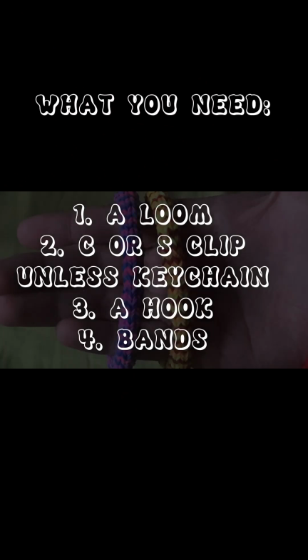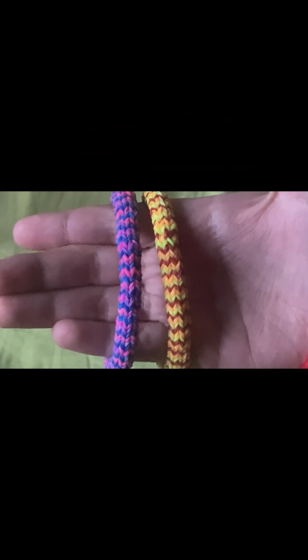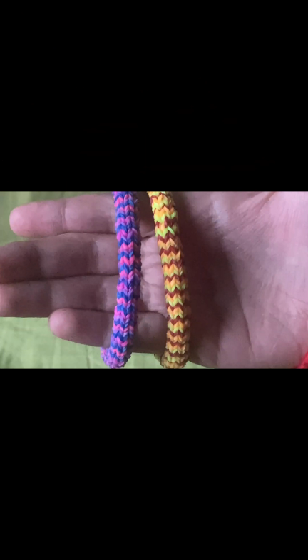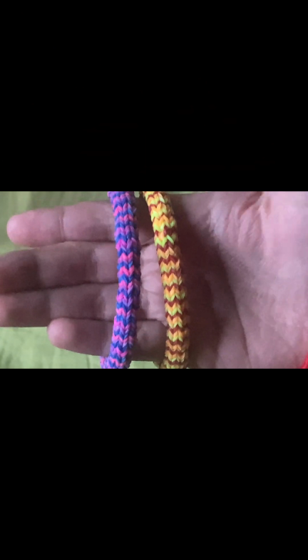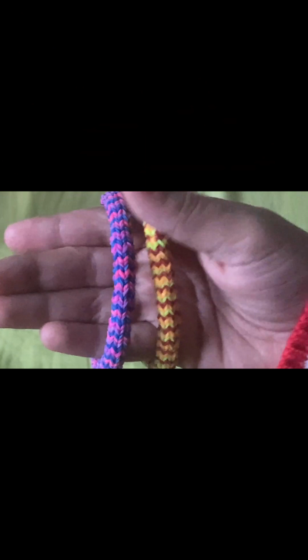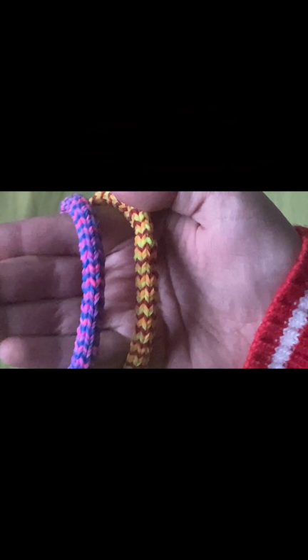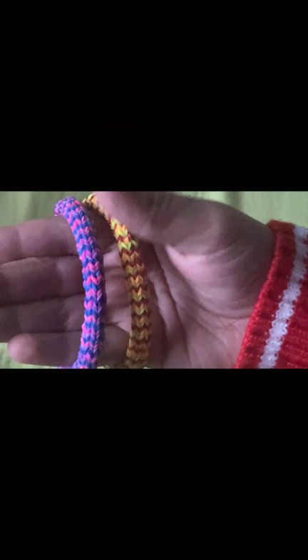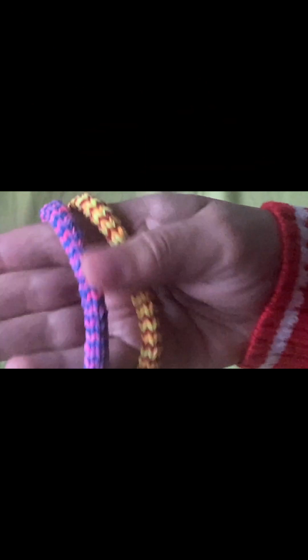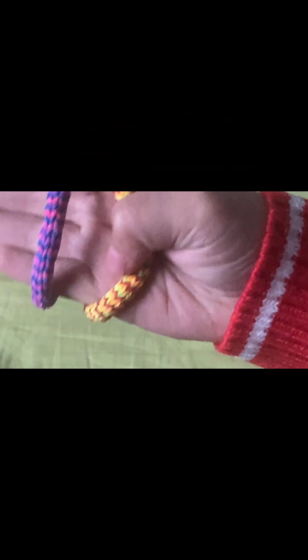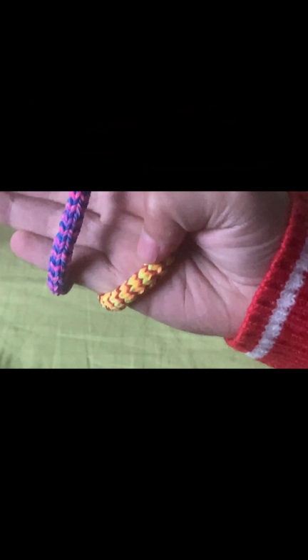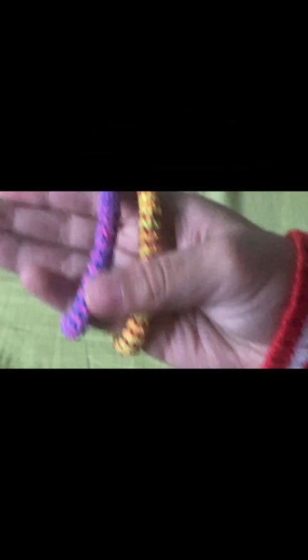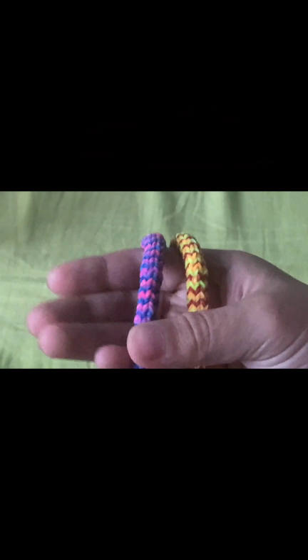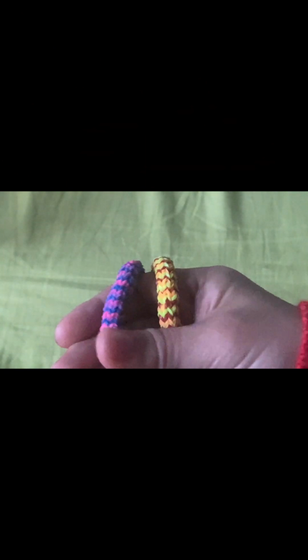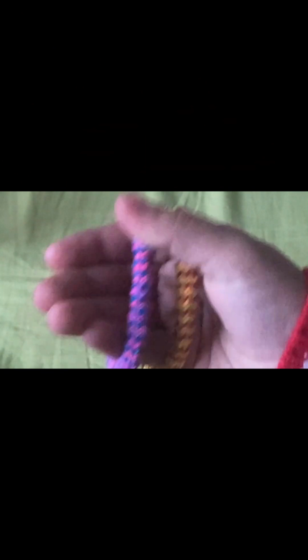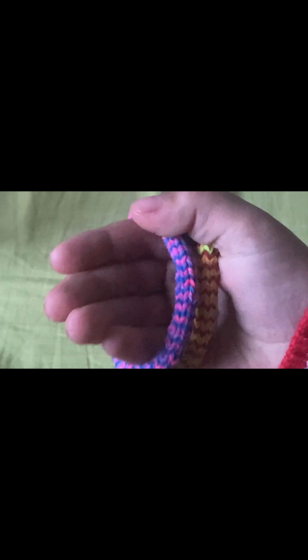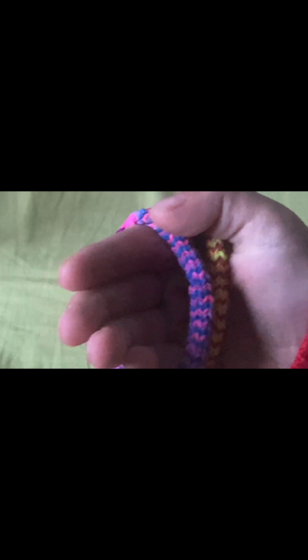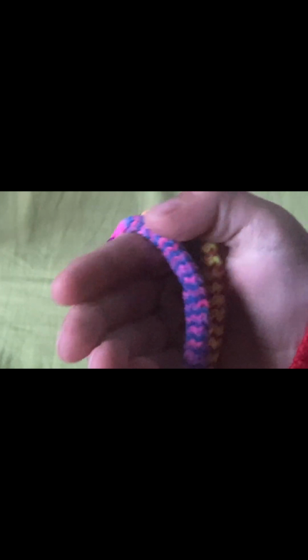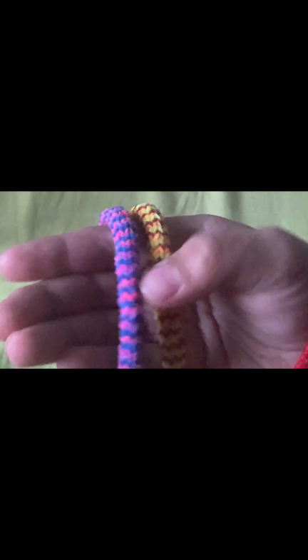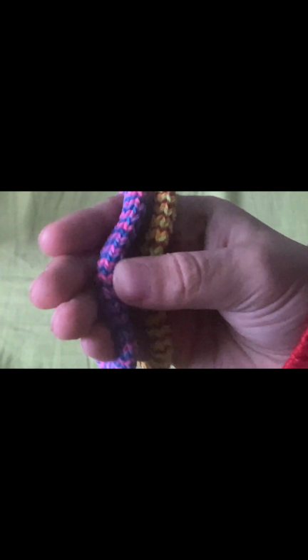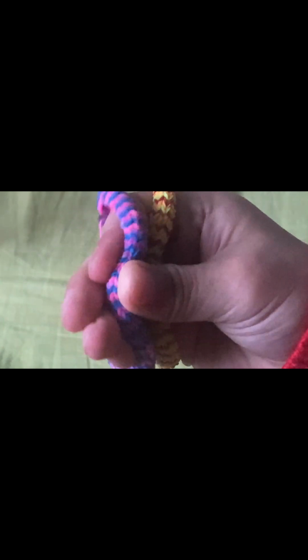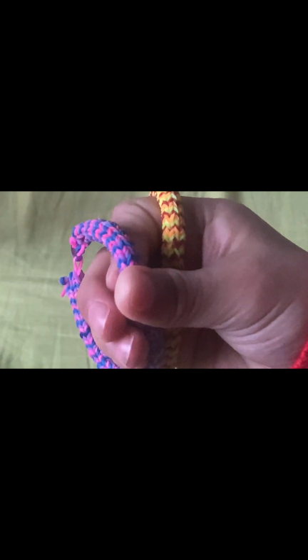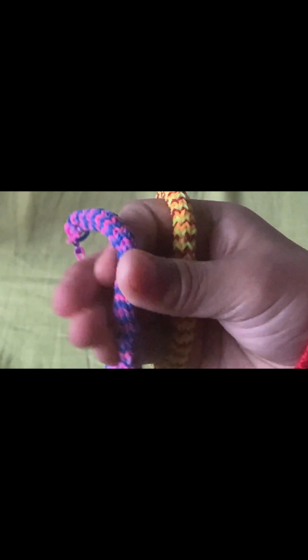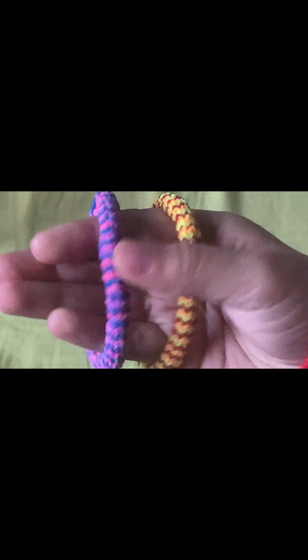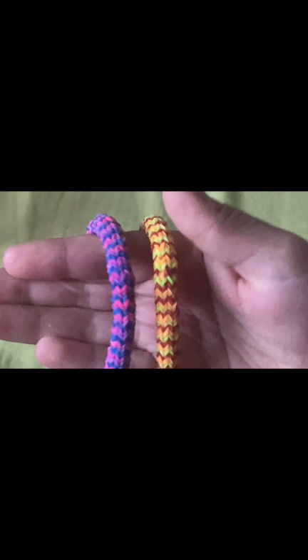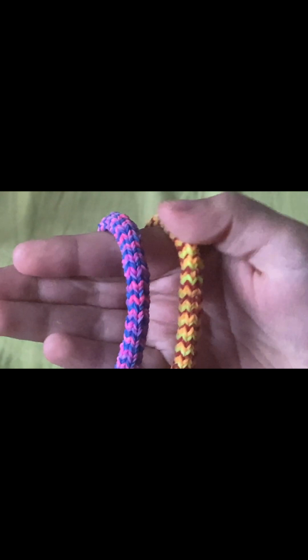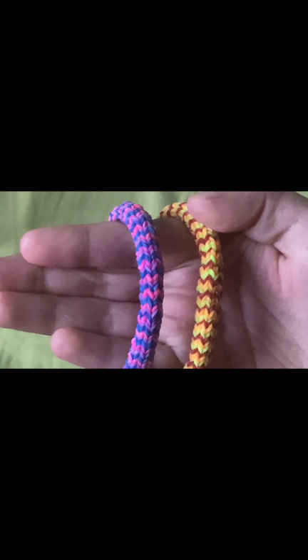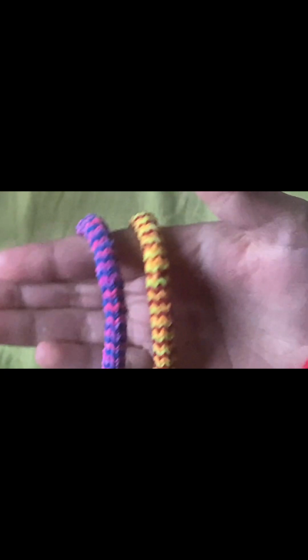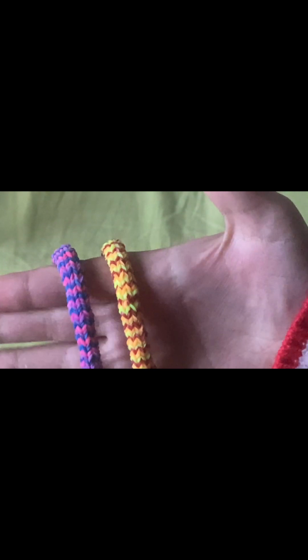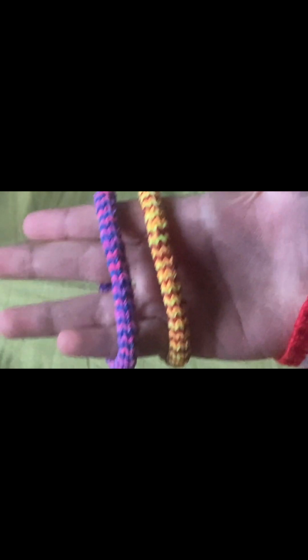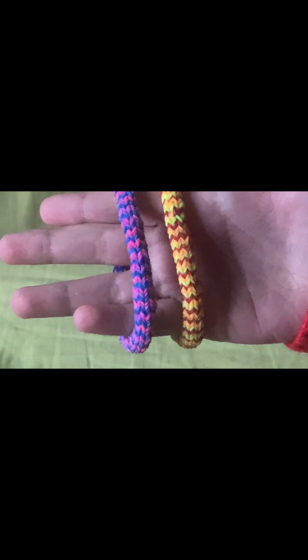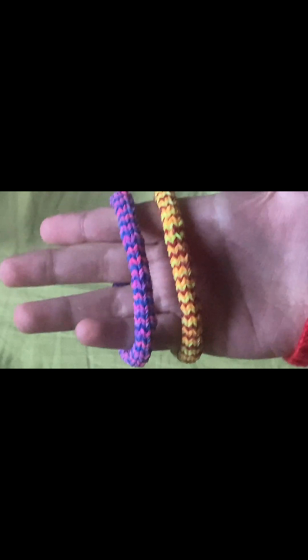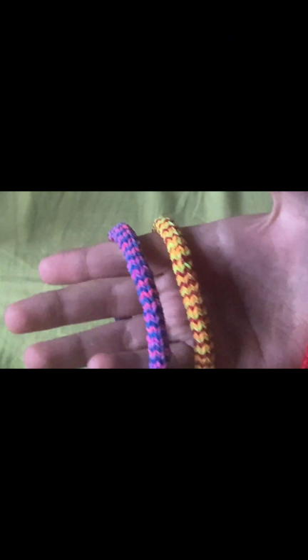Hey guys, Ski Cell Looms here. Today I'll show you how to make the HexaFish Bracelet. So, let's get started.